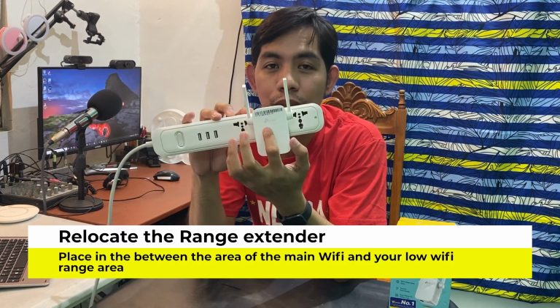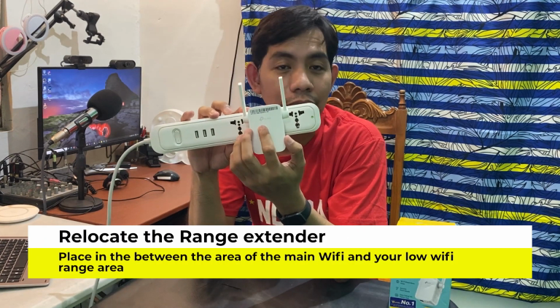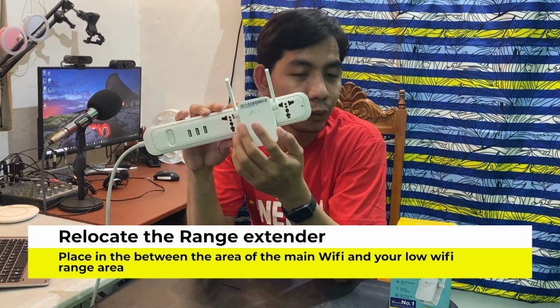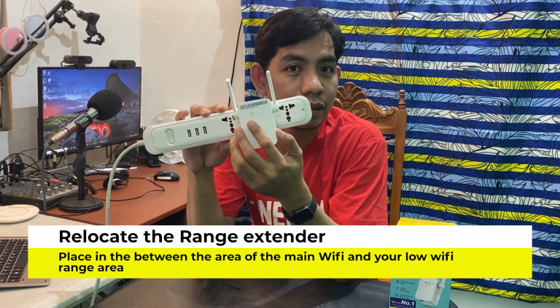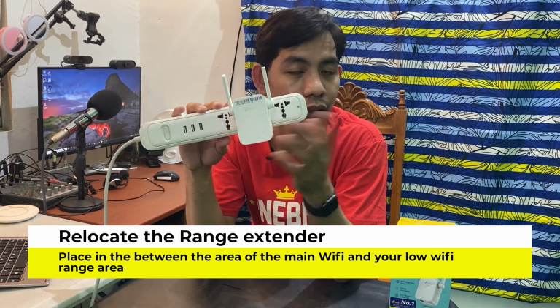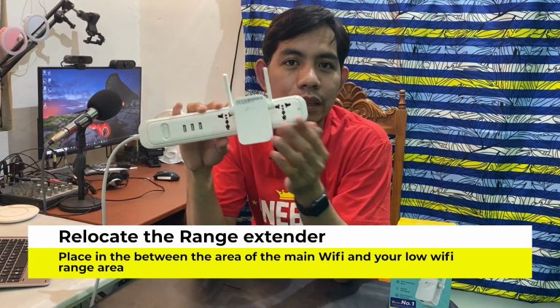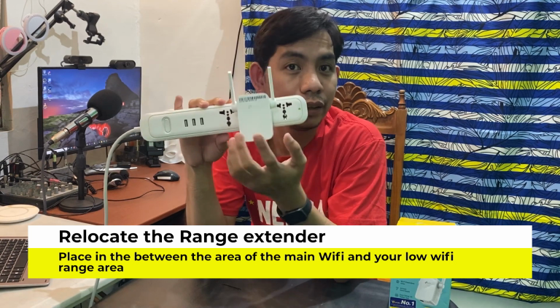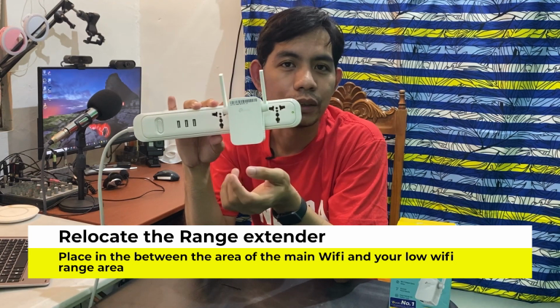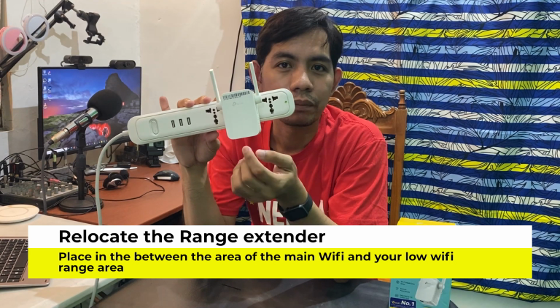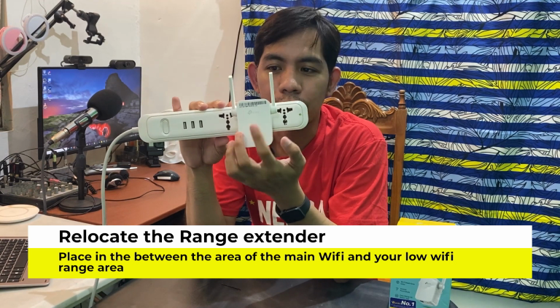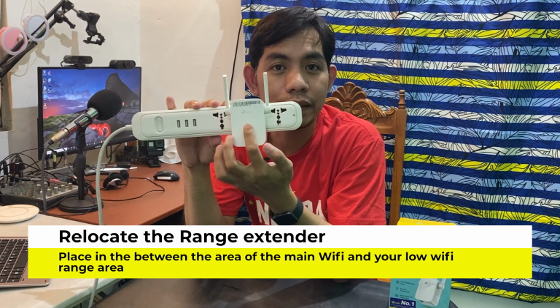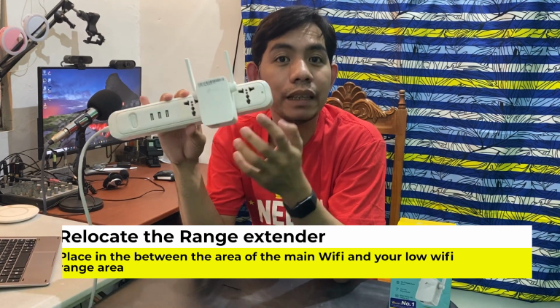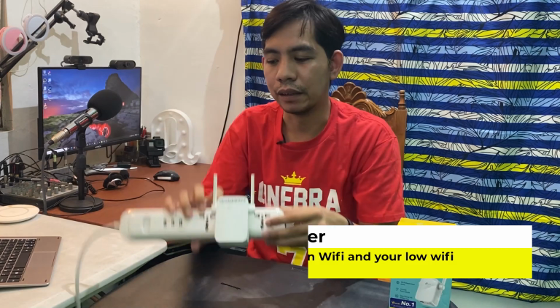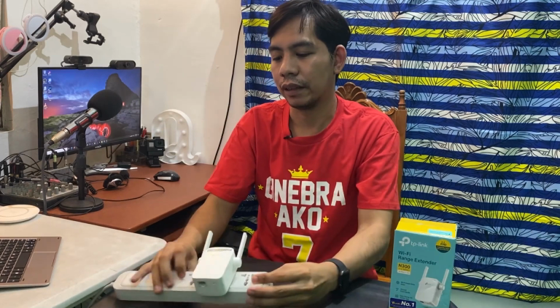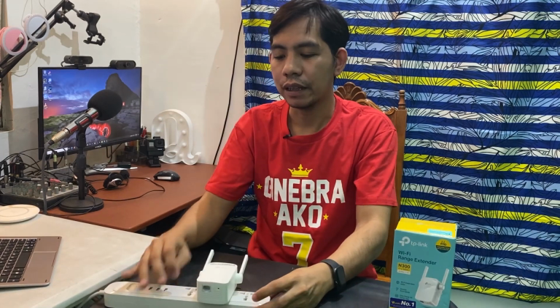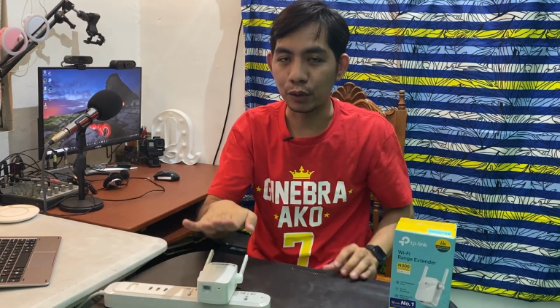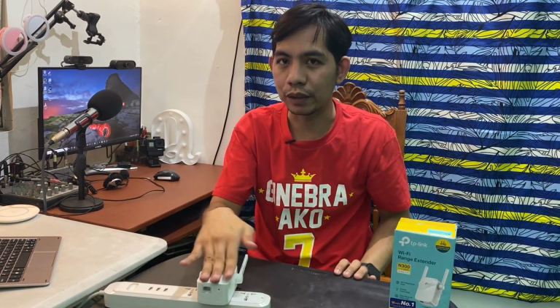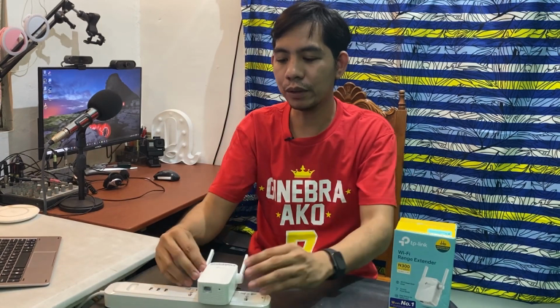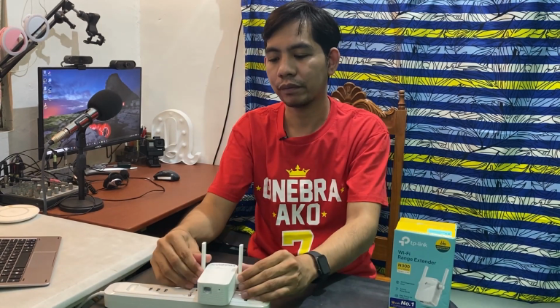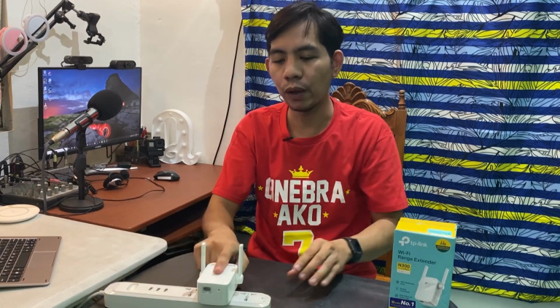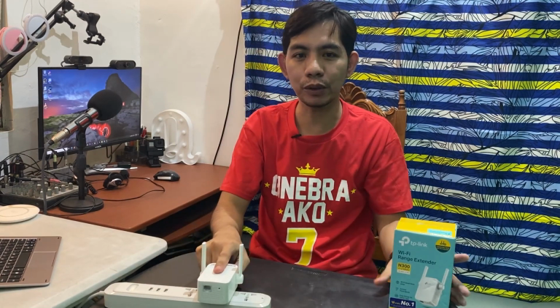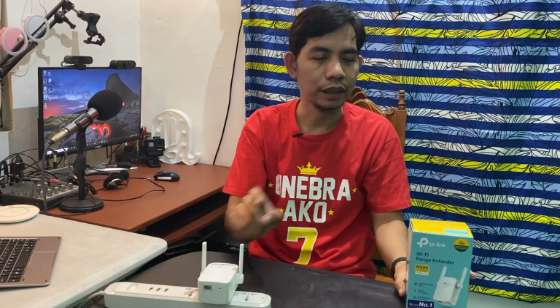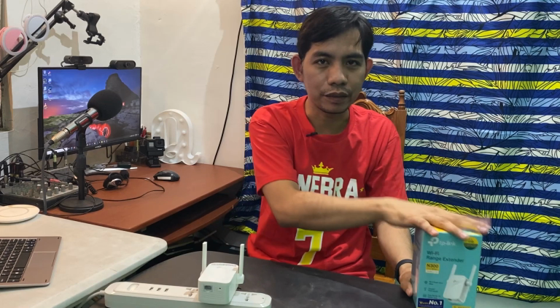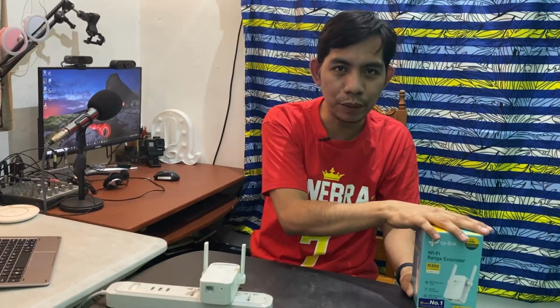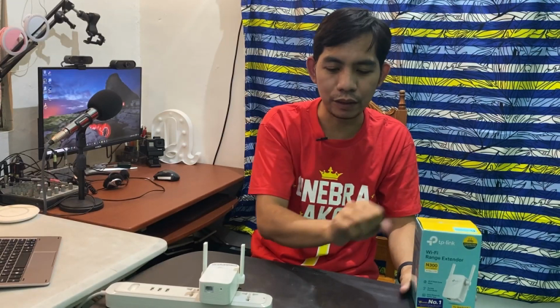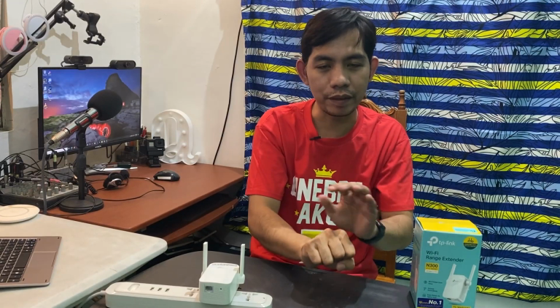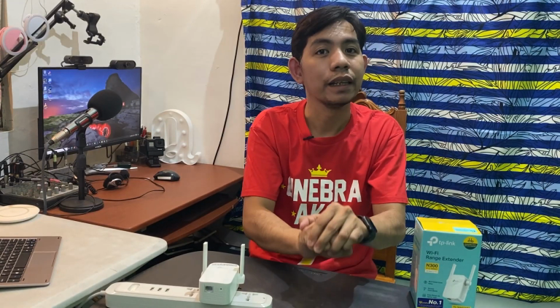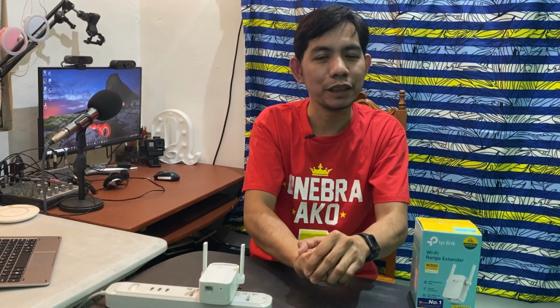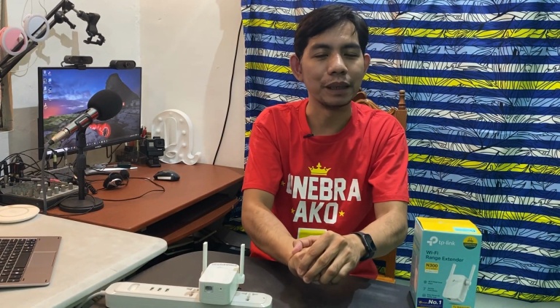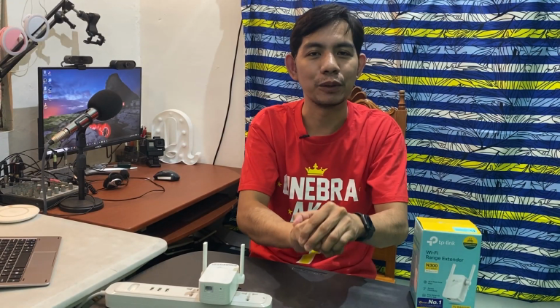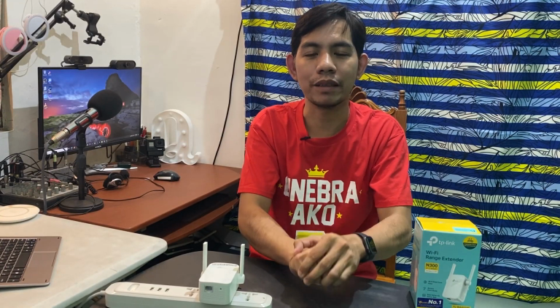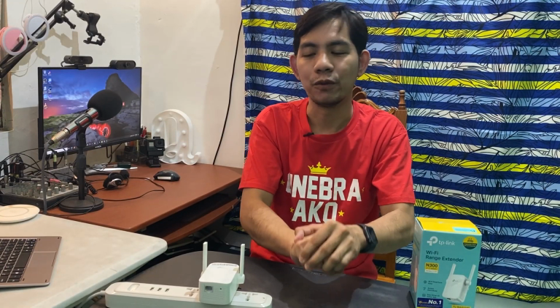The next thing to do is relocate the extender. As discussed earlier, place it in the middle between your current Wi-Fi router and the weak spot, so that it can cover the farthest area. That's very easy.